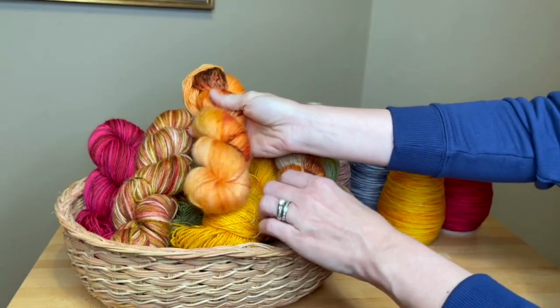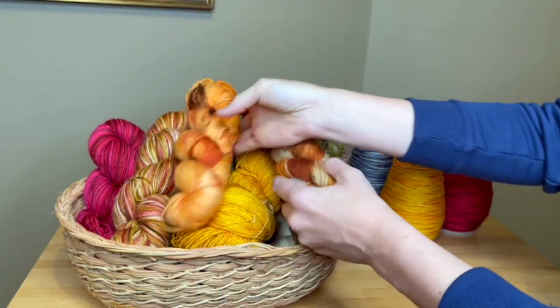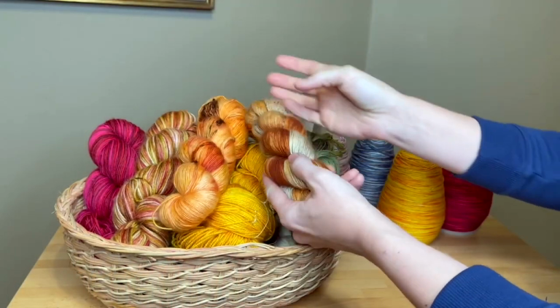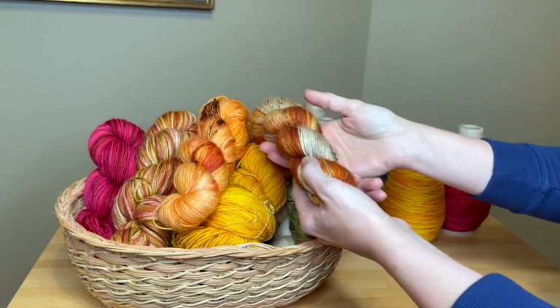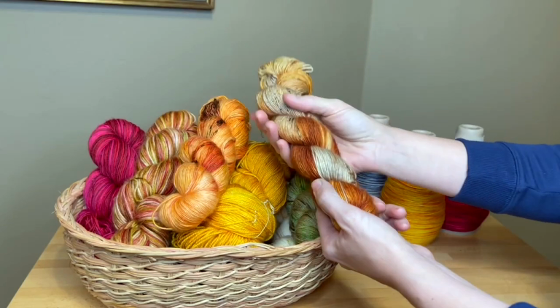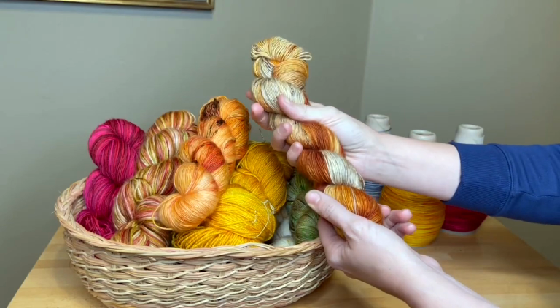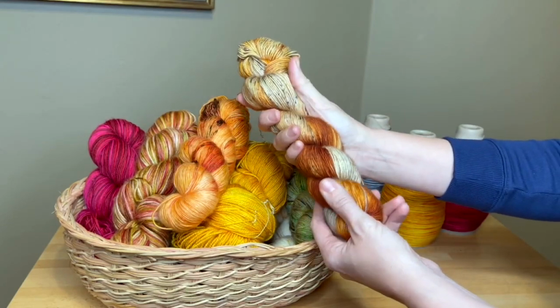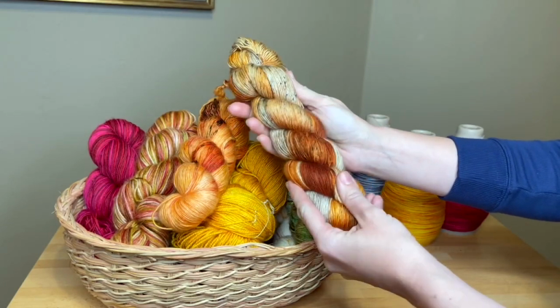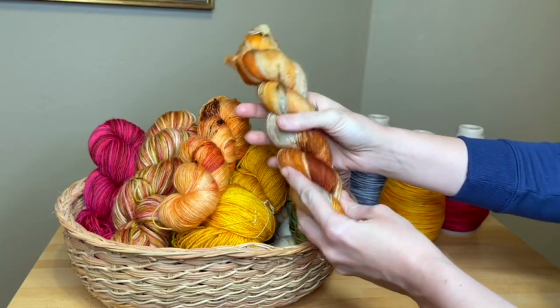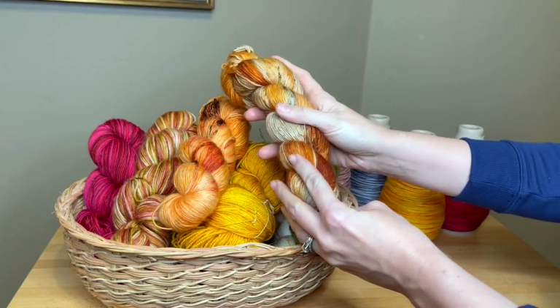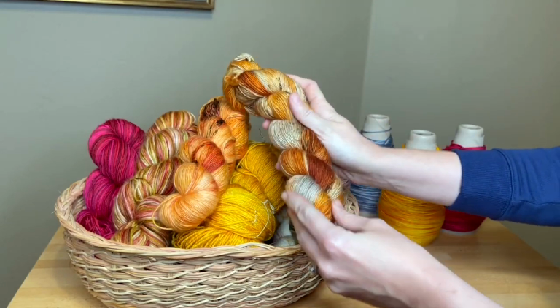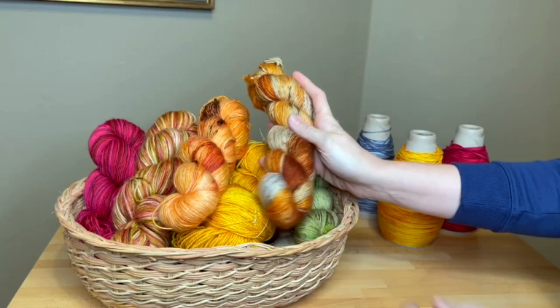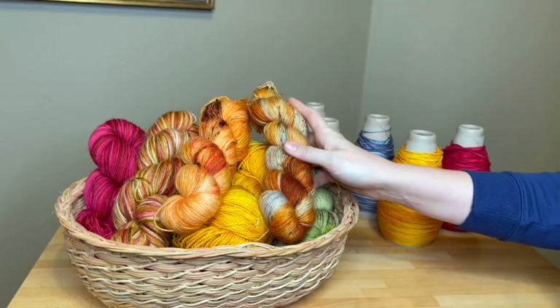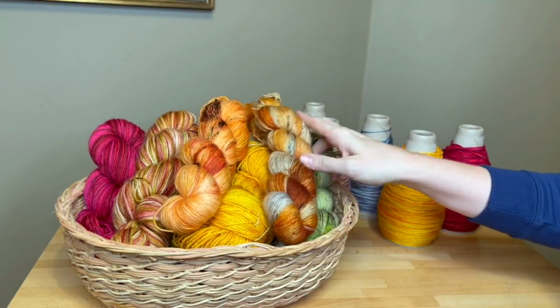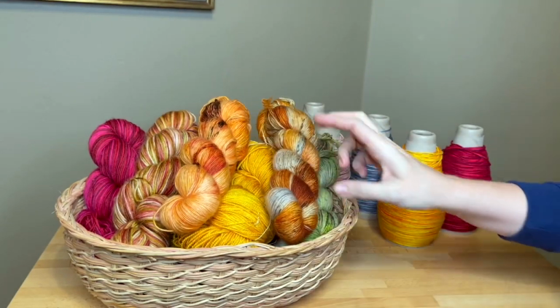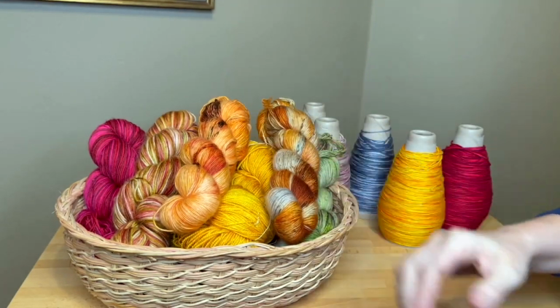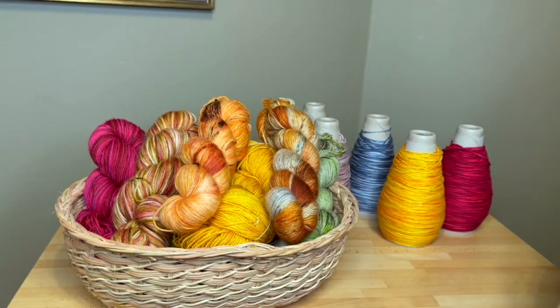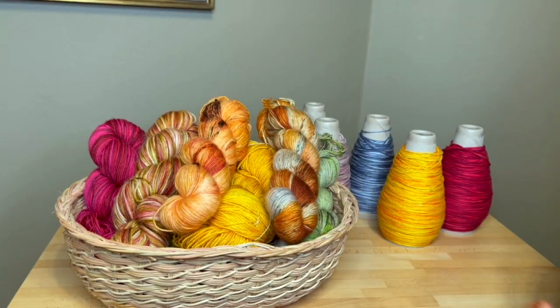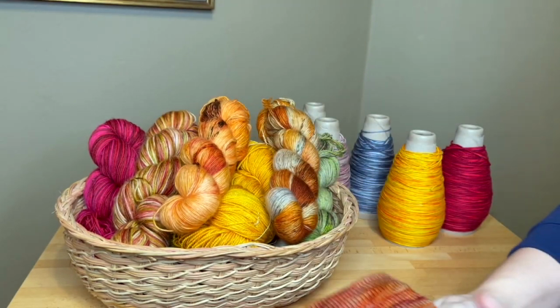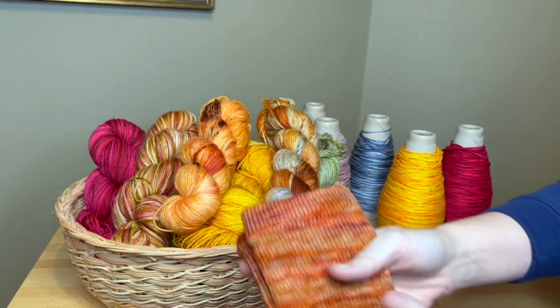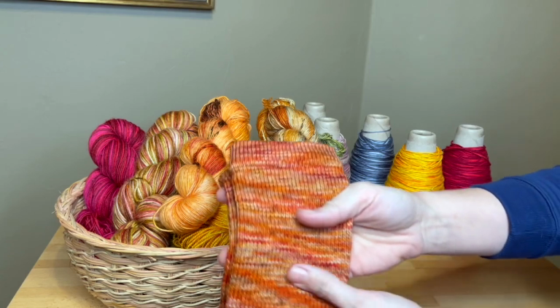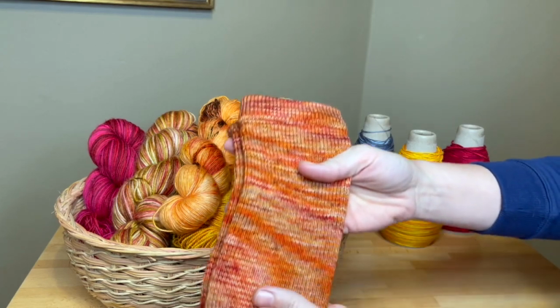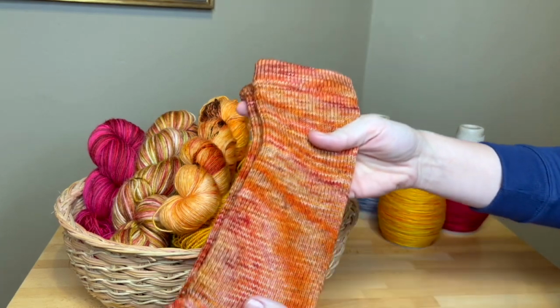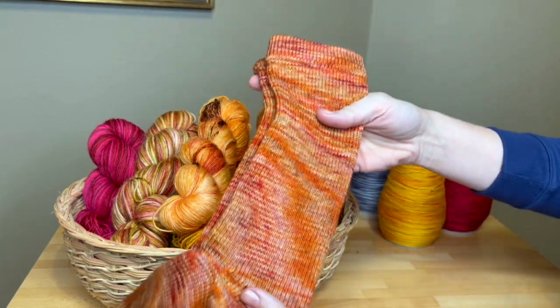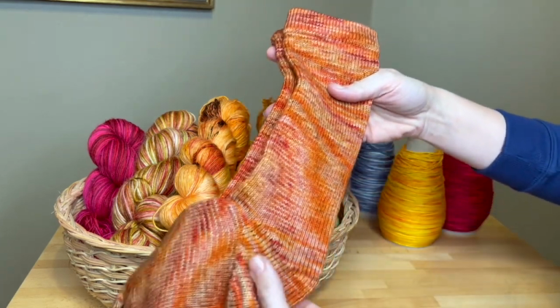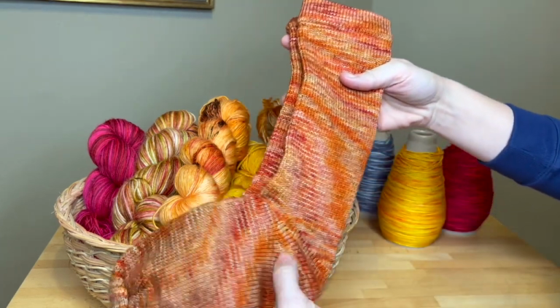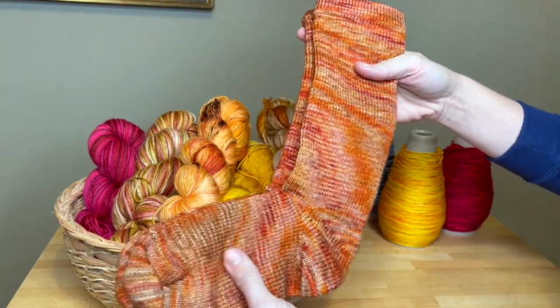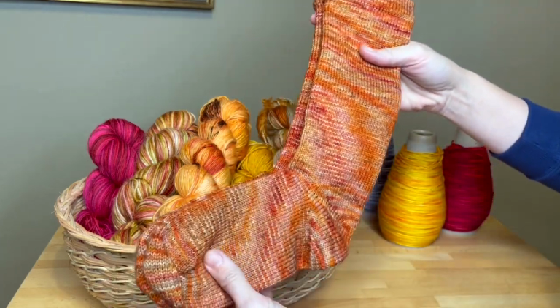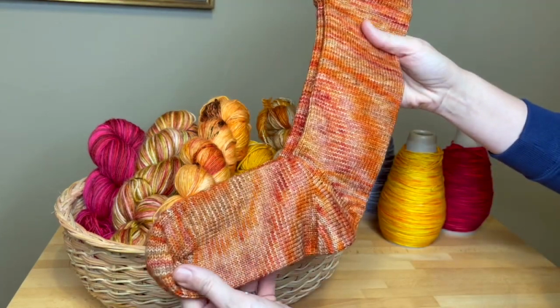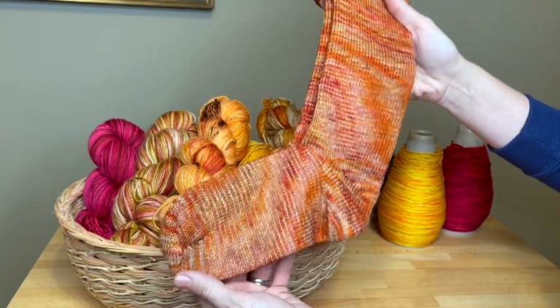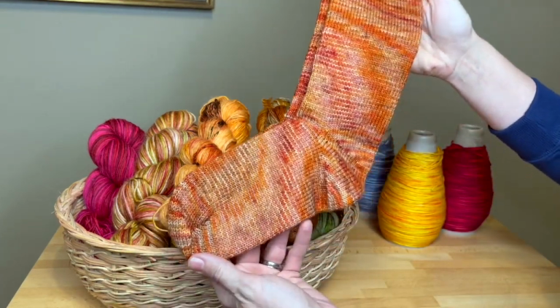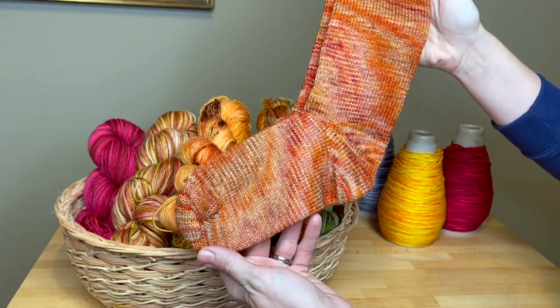Creative play is necessary food for the soul. Whether you're knitting for family, friends, or yourself, a Dean & Bean Sock Machine helps you make beautiful, handmade projects in less time.